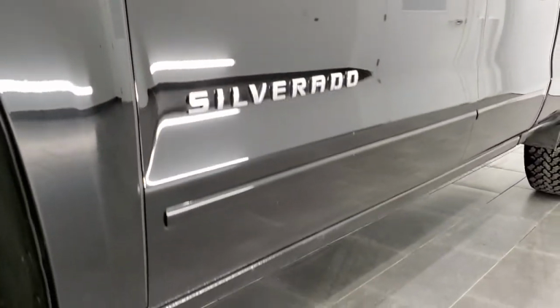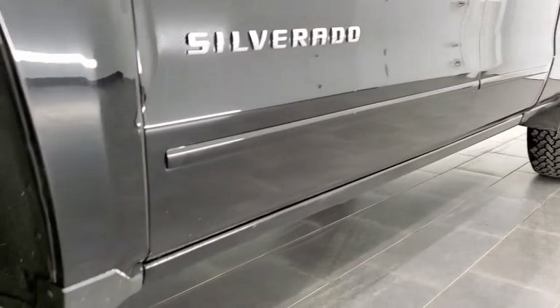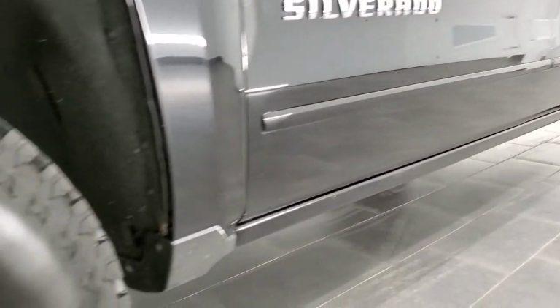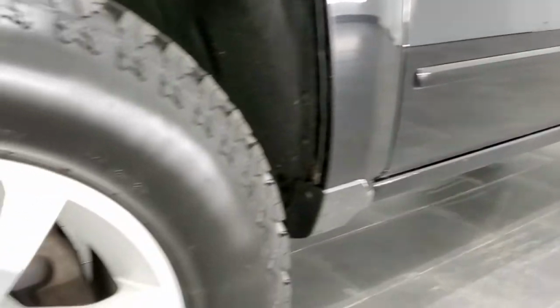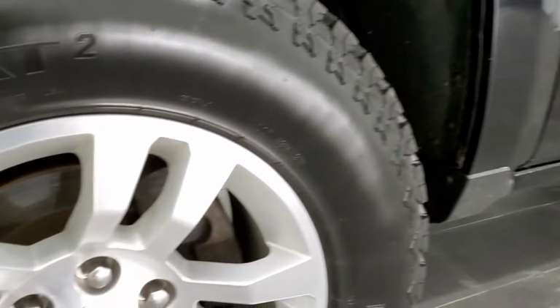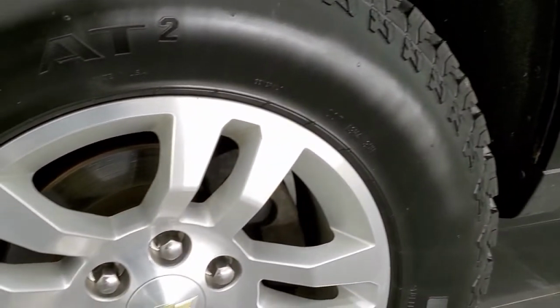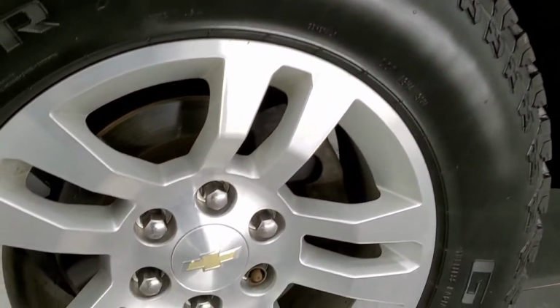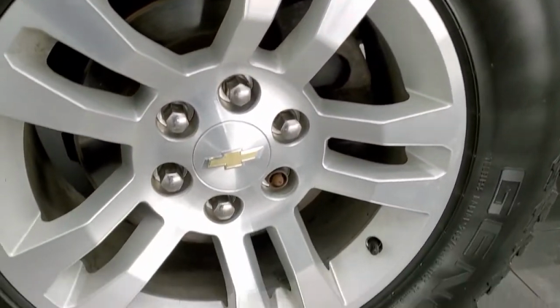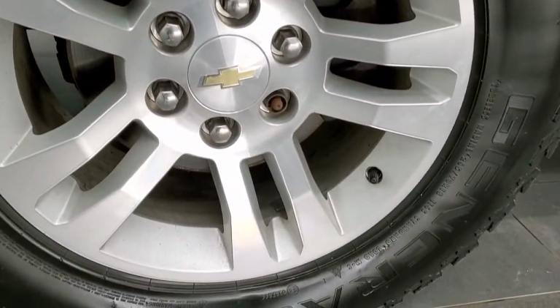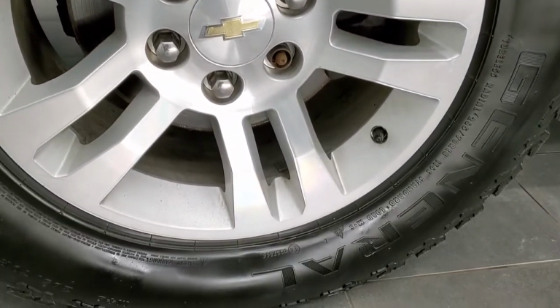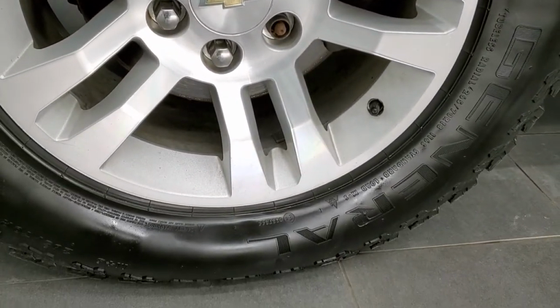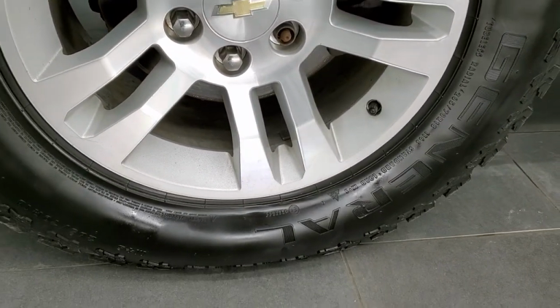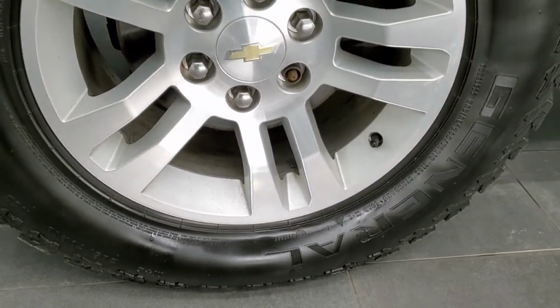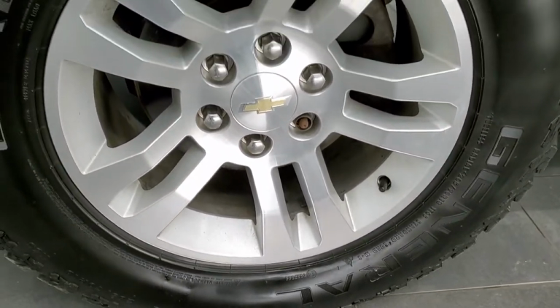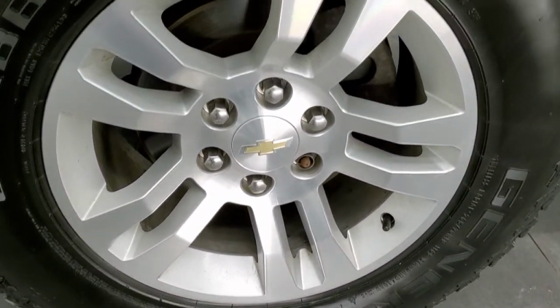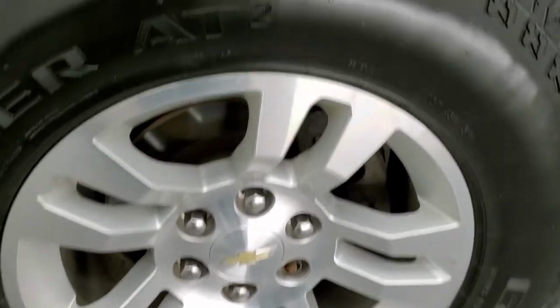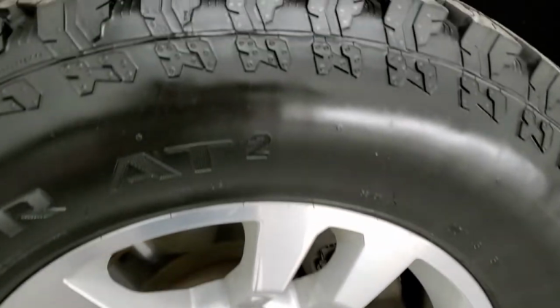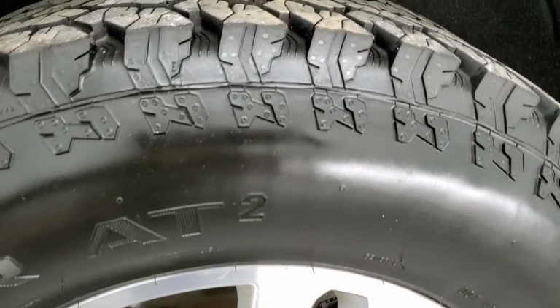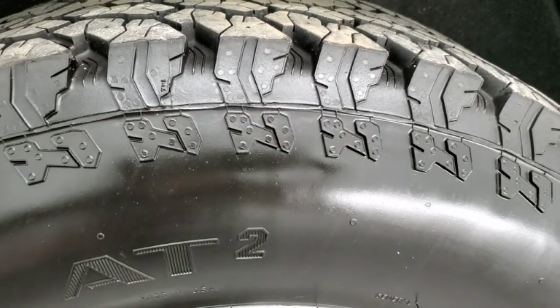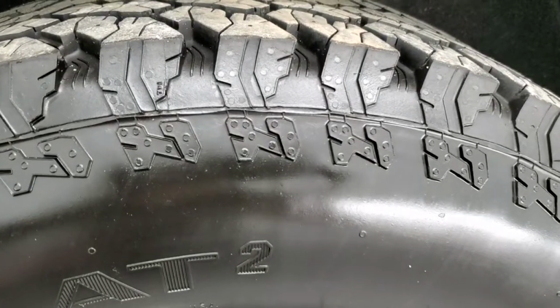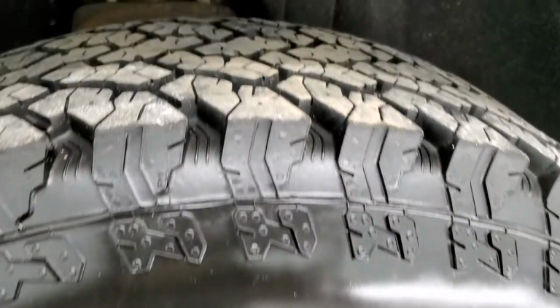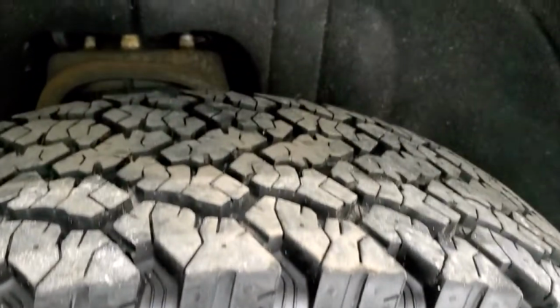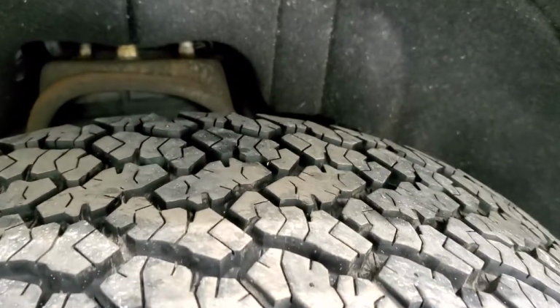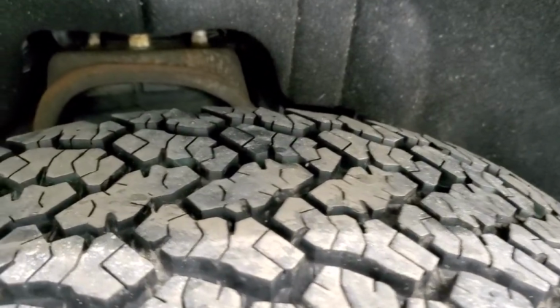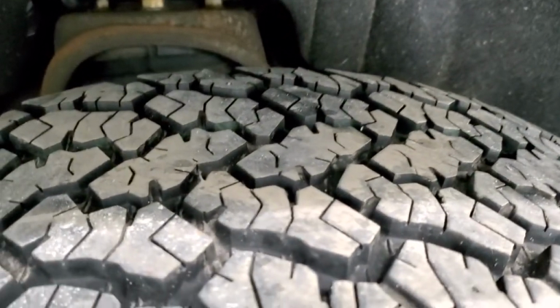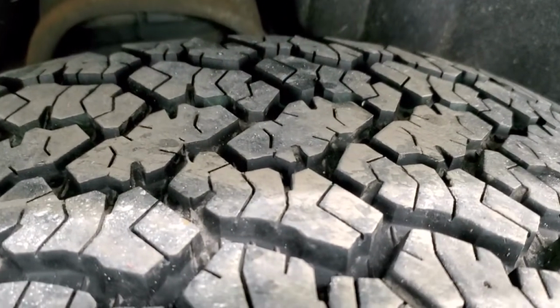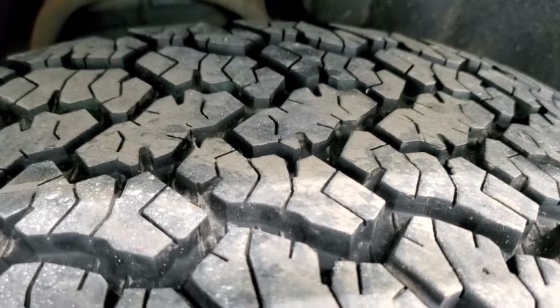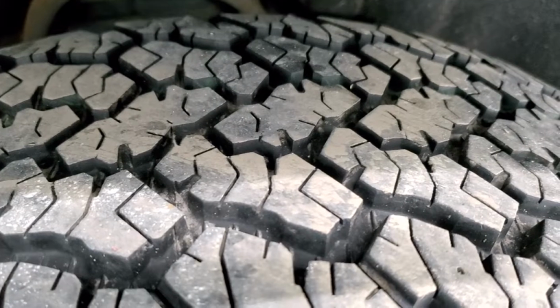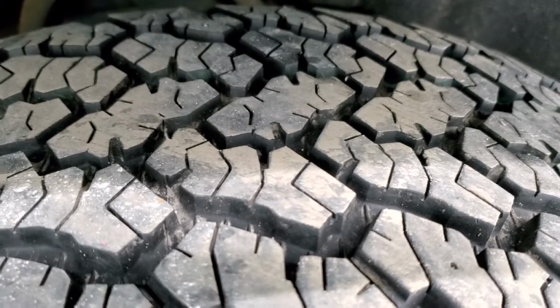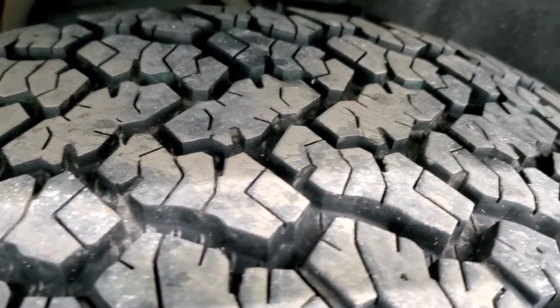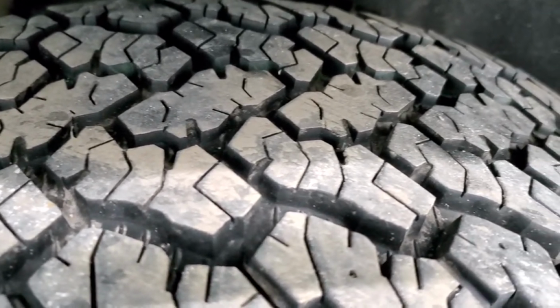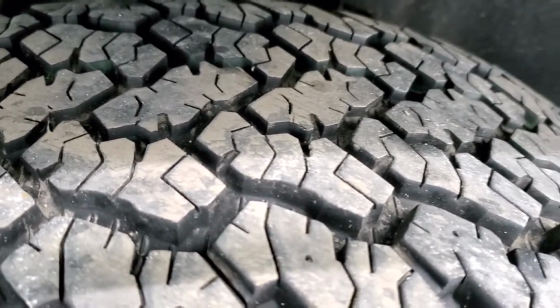This one comes with the painted alloy rims — these are 18 inch rims and they have General Grabber AT2 tires. These are 265/70 R18 tires and they have probably about 70% of the tread left.